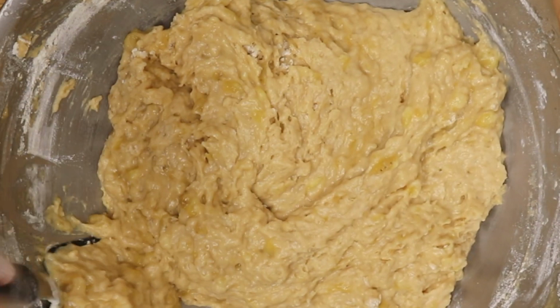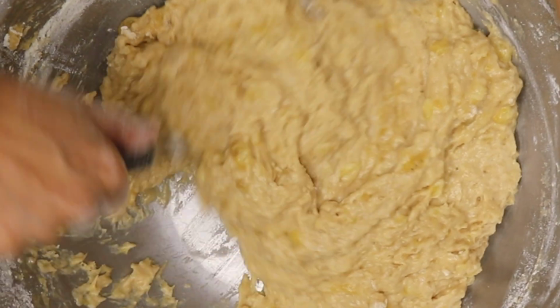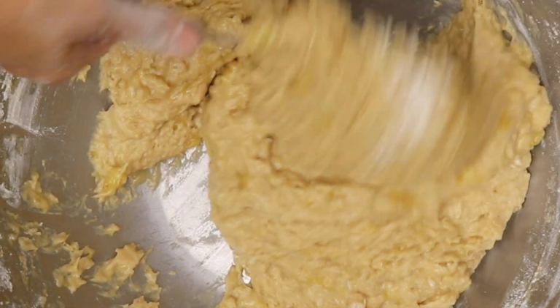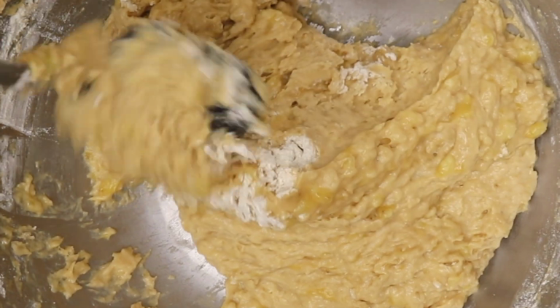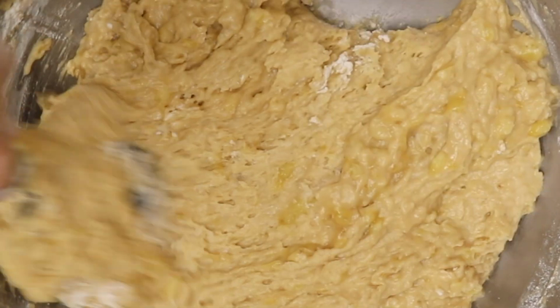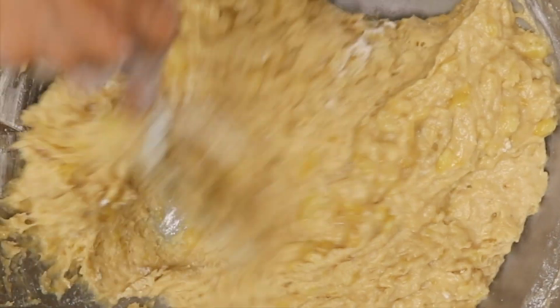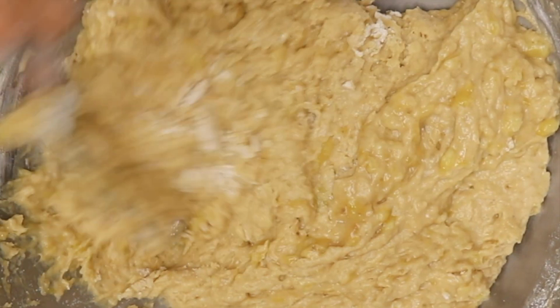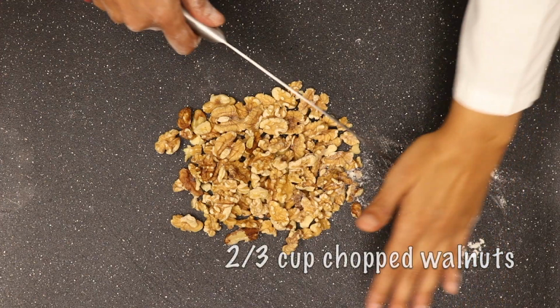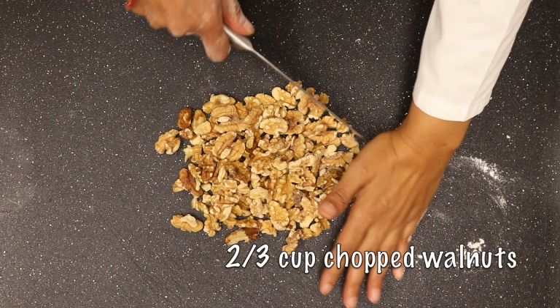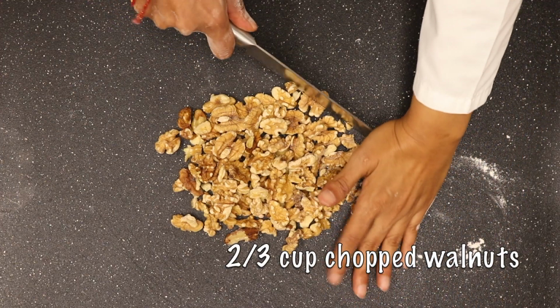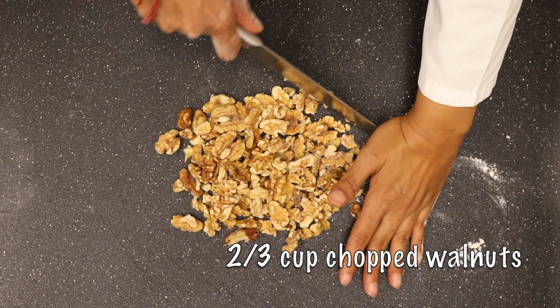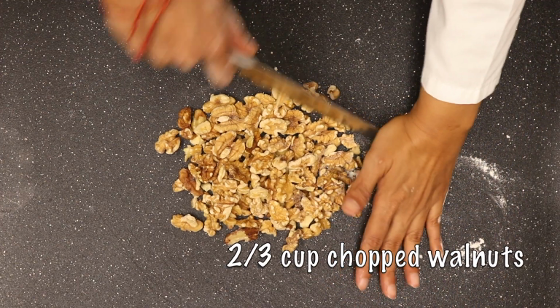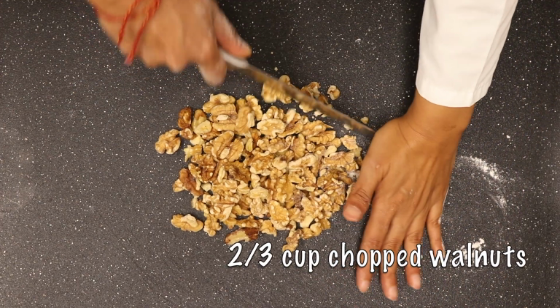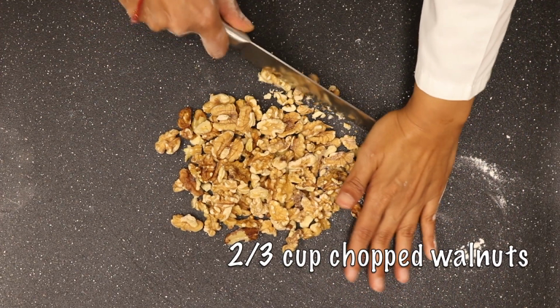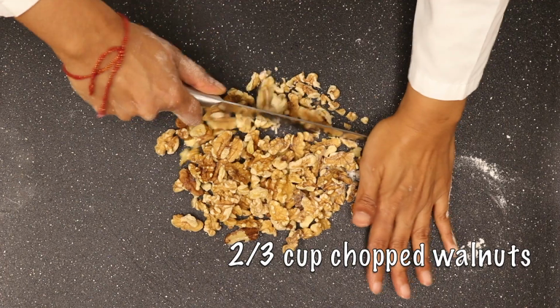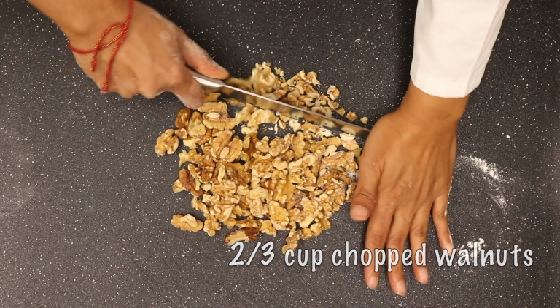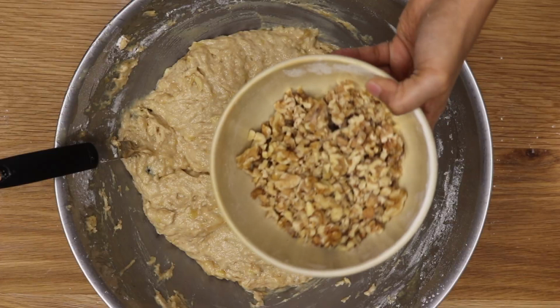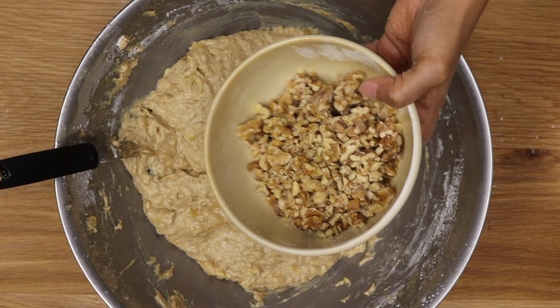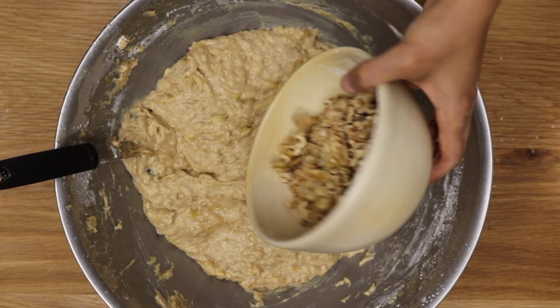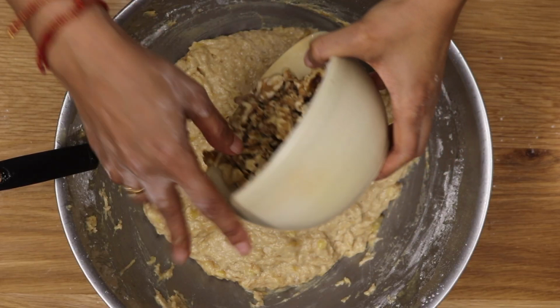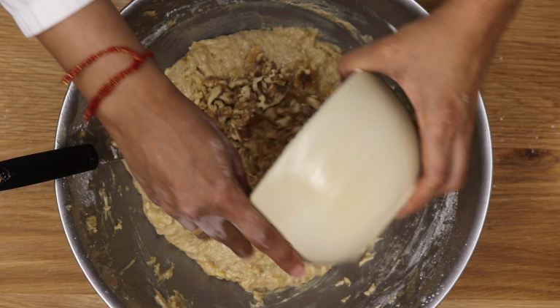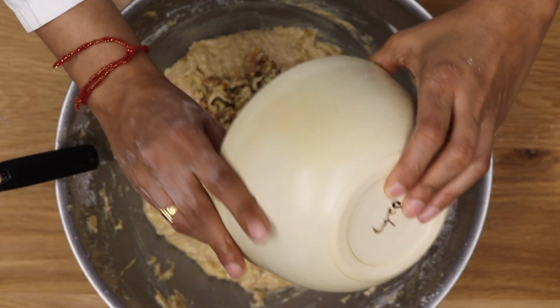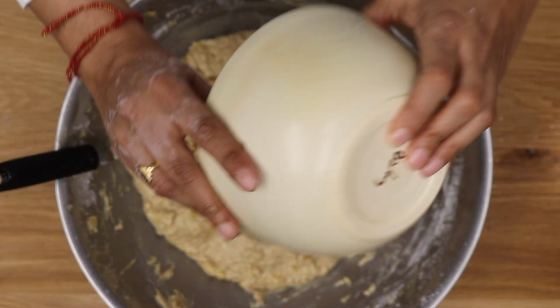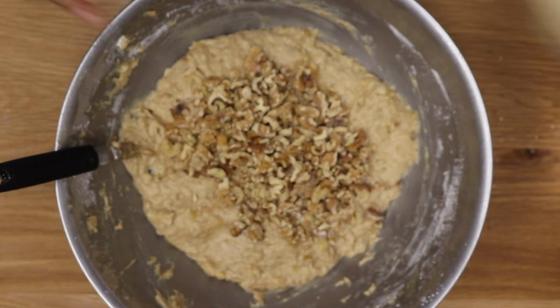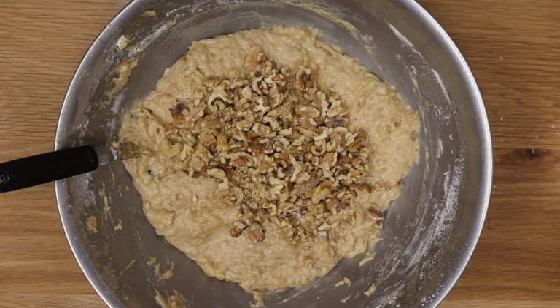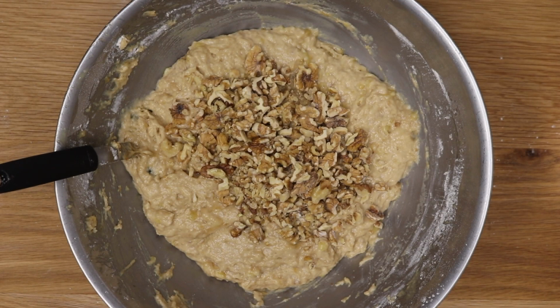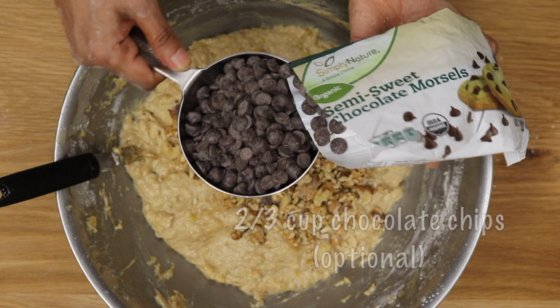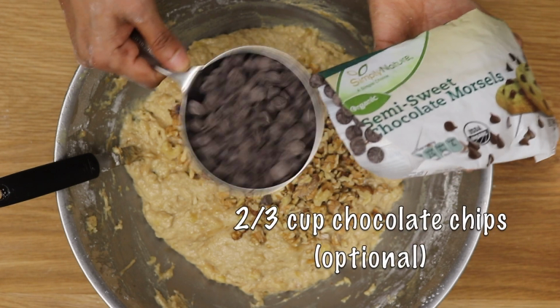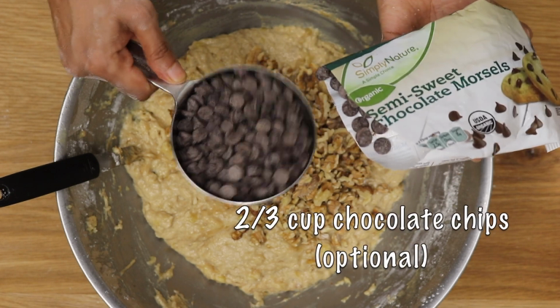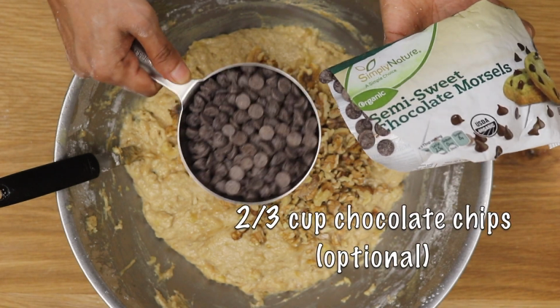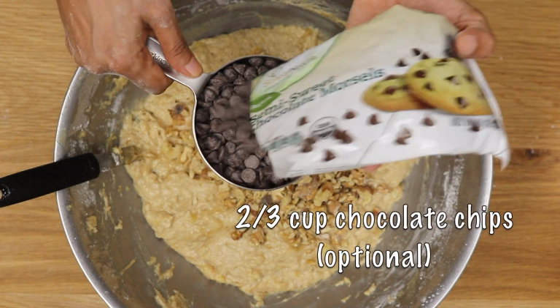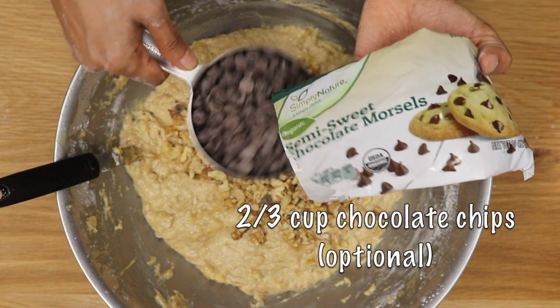To this you add chopped walnuts, about half a cup to two thirds cup. And then some chocolate chips — I'm using vegan chocolate chips here — again half a cup to two thirds cup.